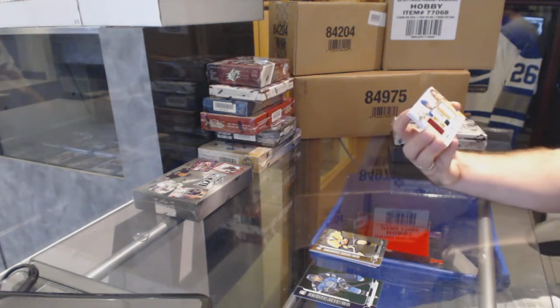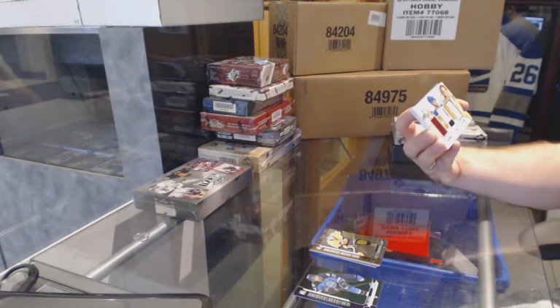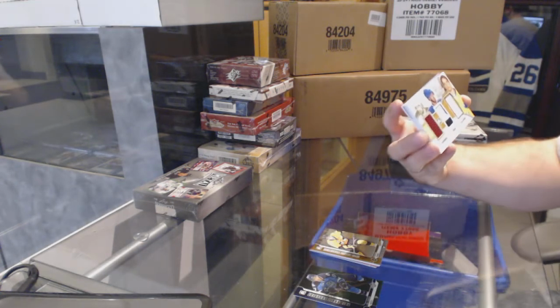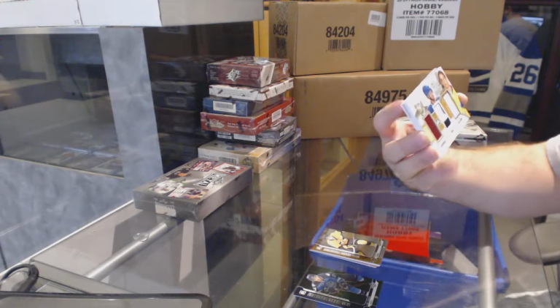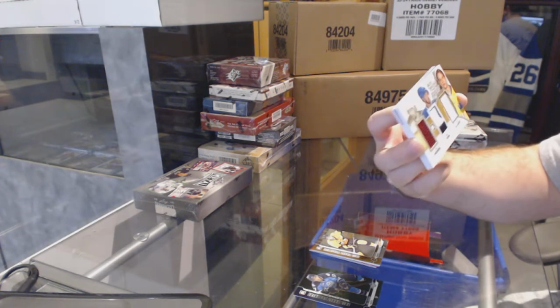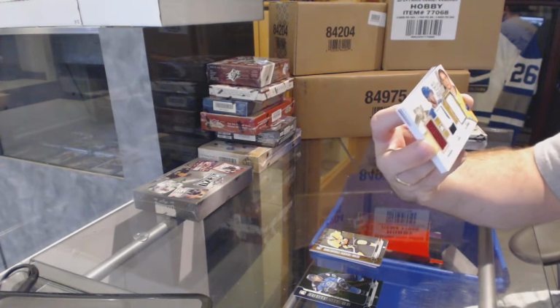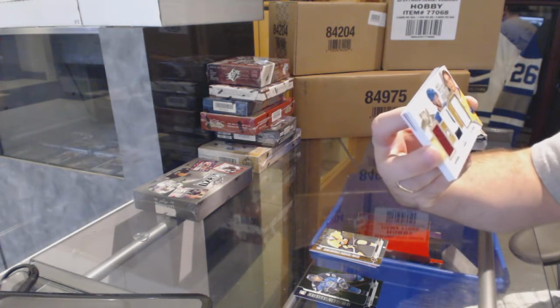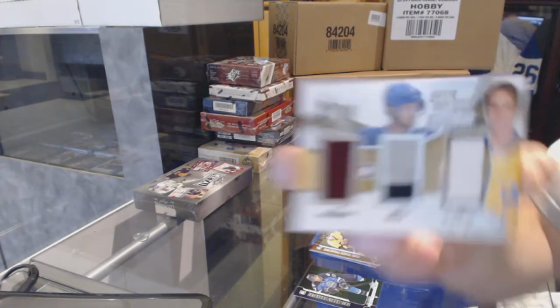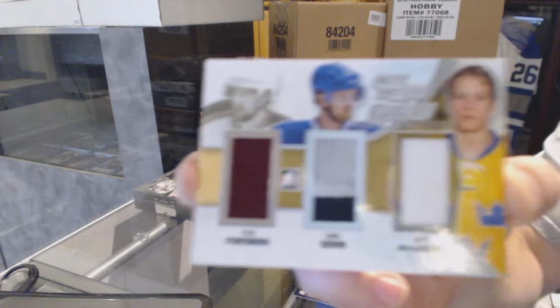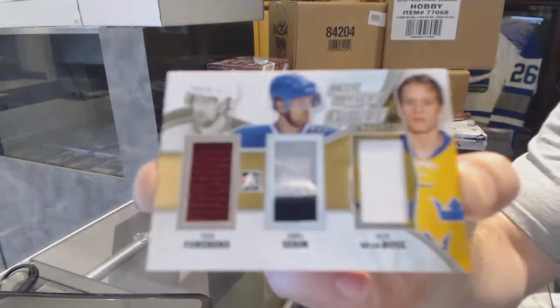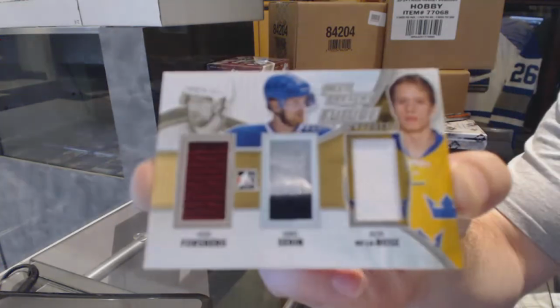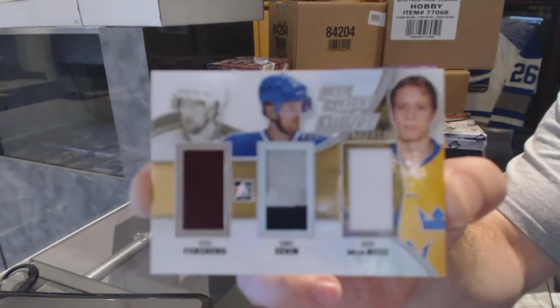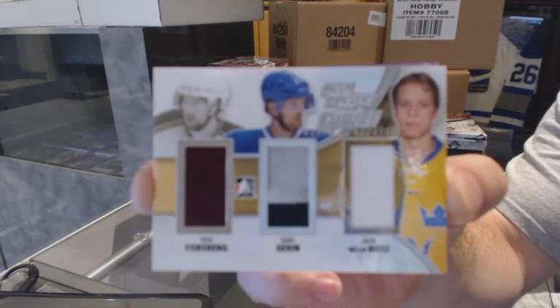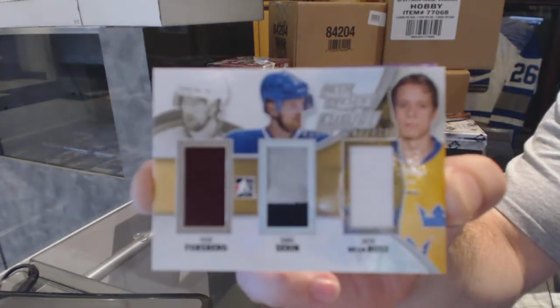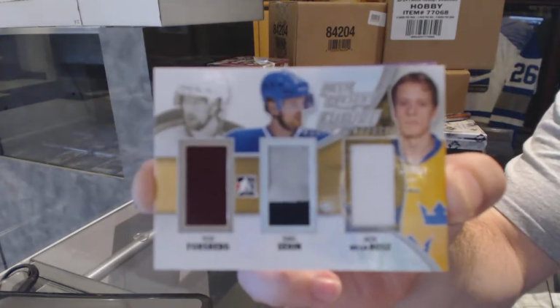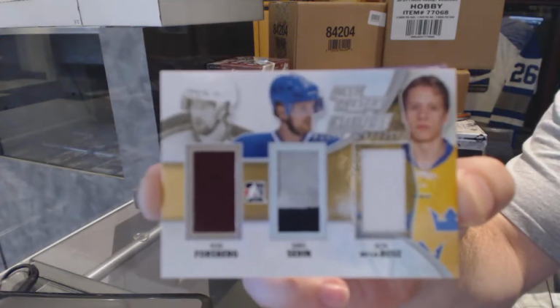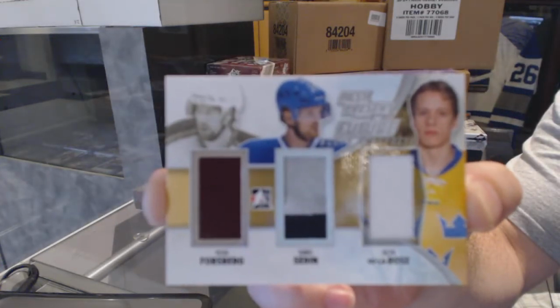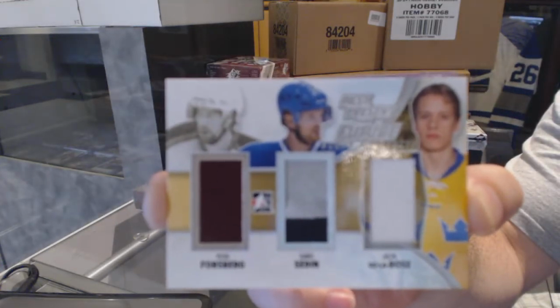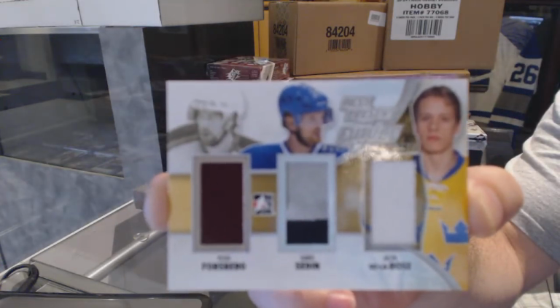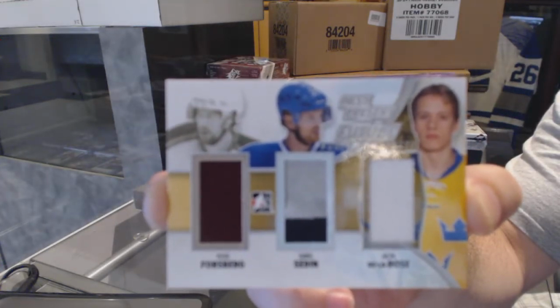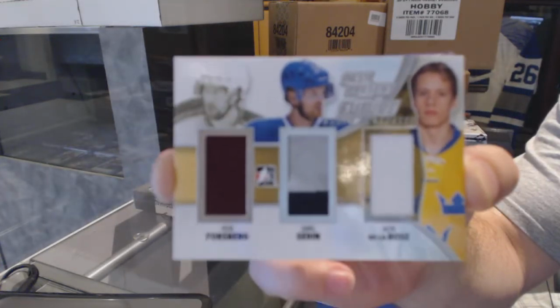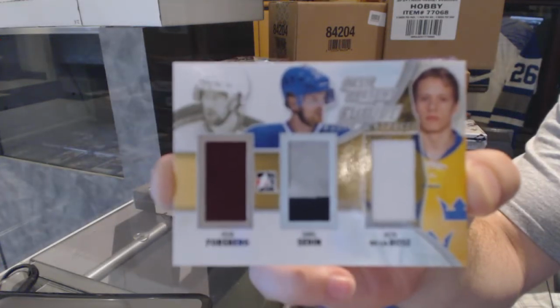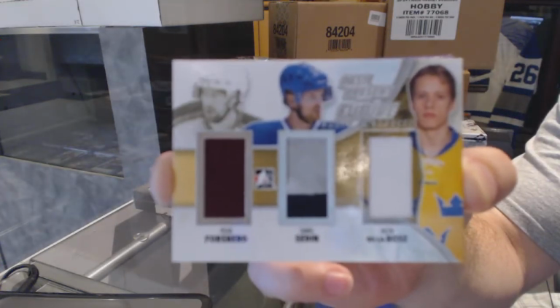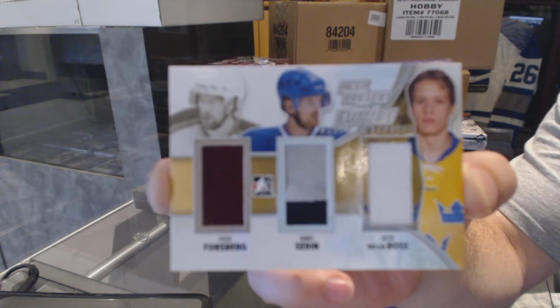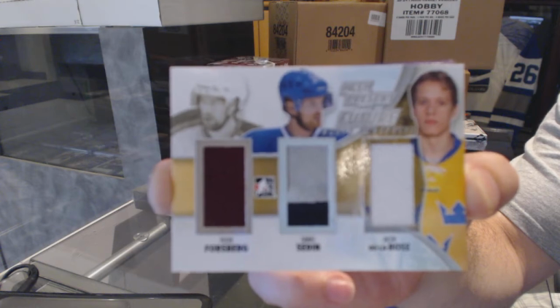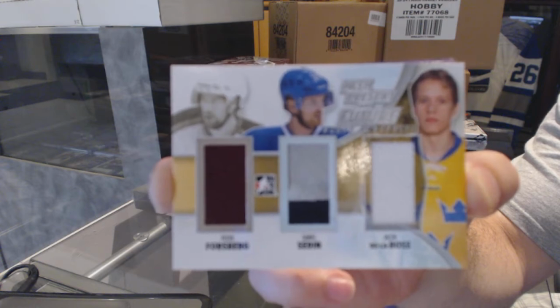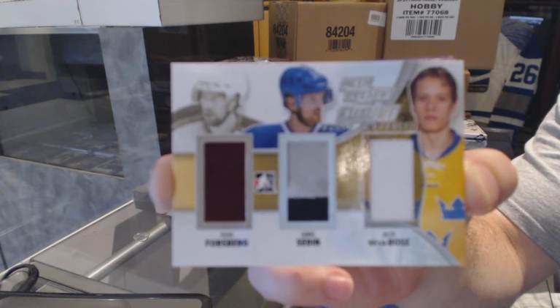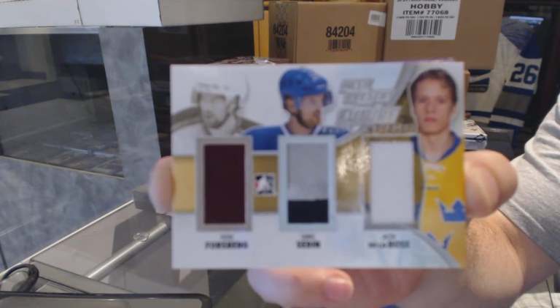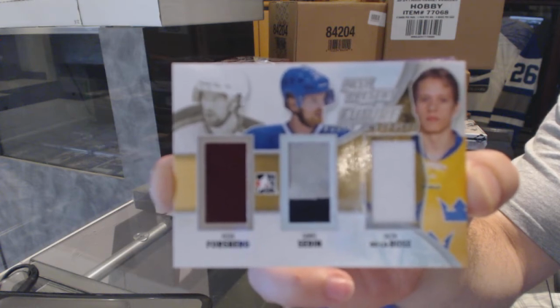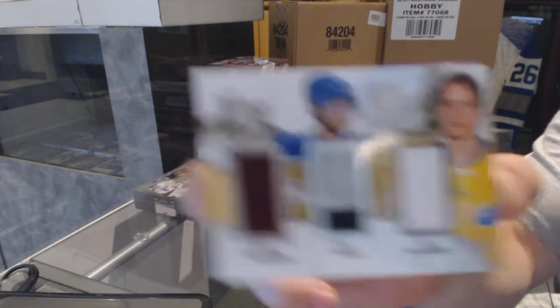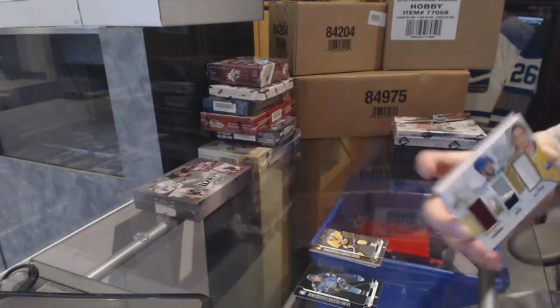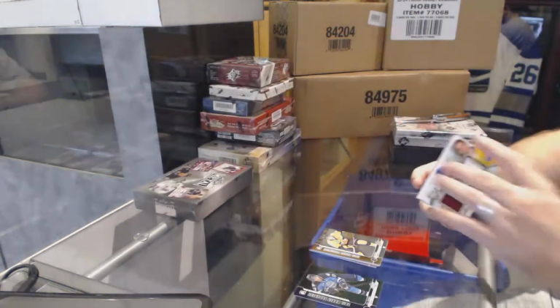Past, Present, and Future. Triple jersey of Forsberg, Sedin, and De La Rose. Triple jersey — Forsberg, Sedin, De La Rose.